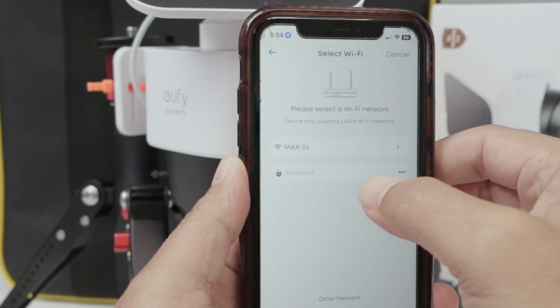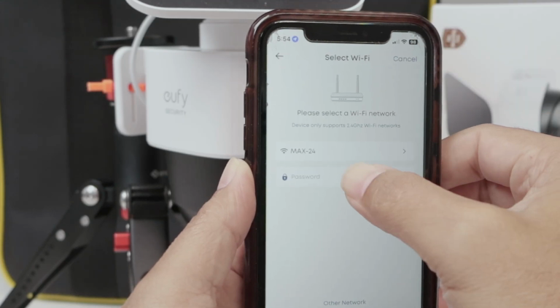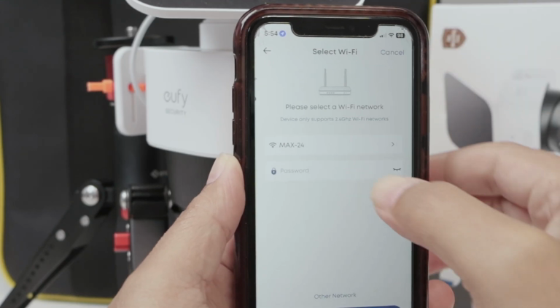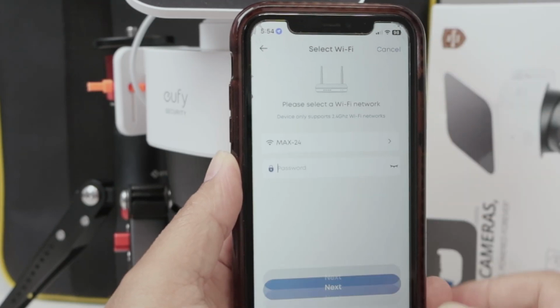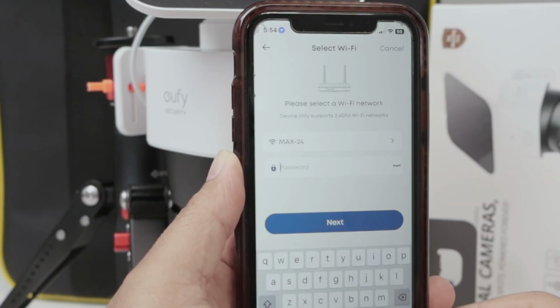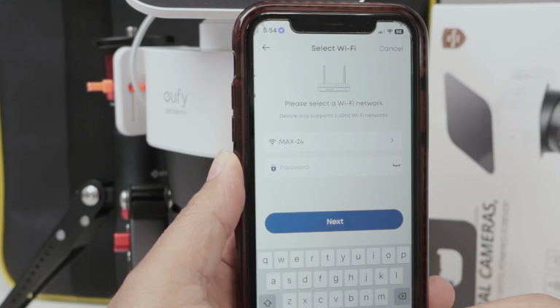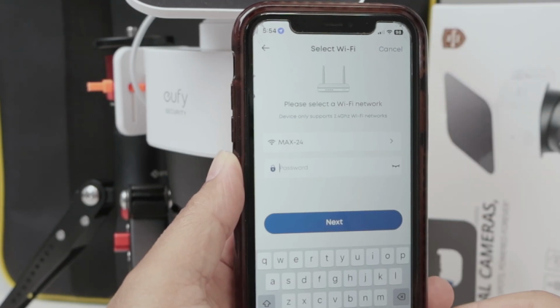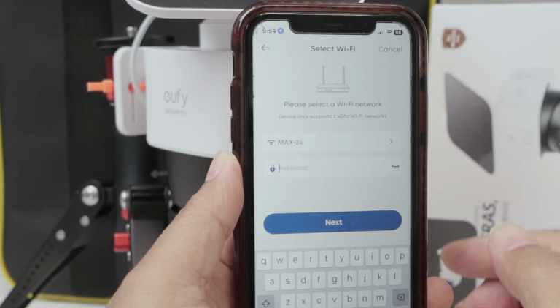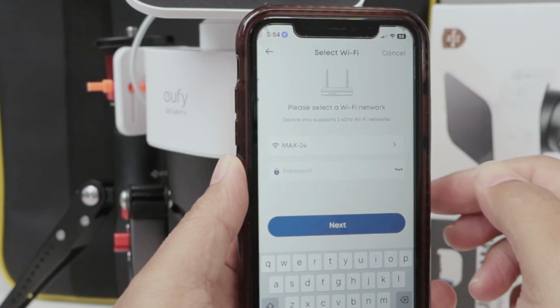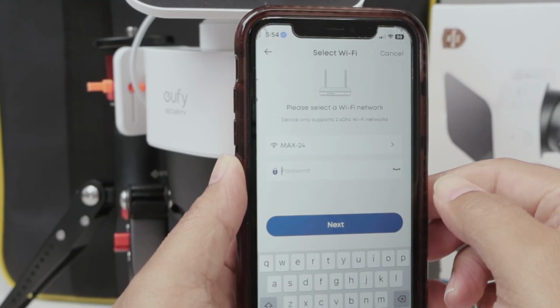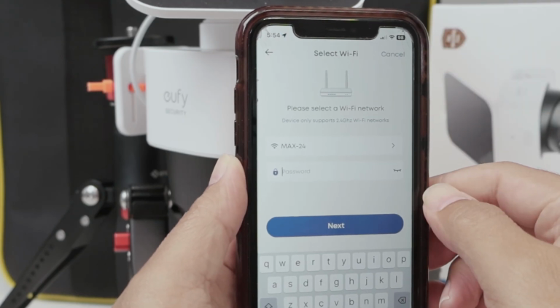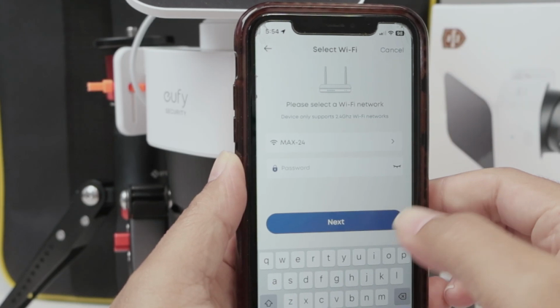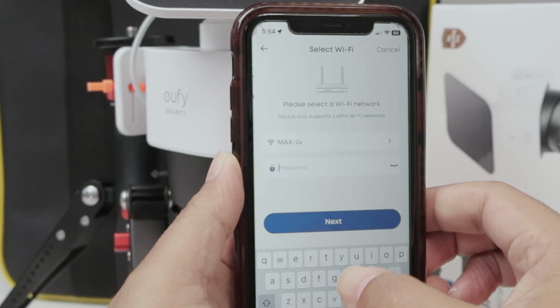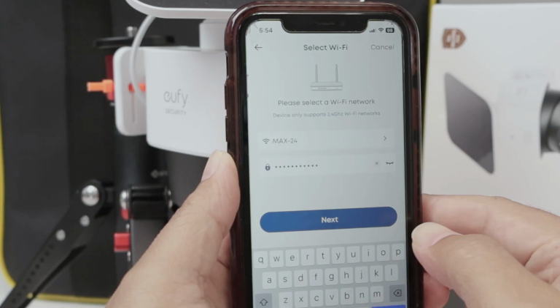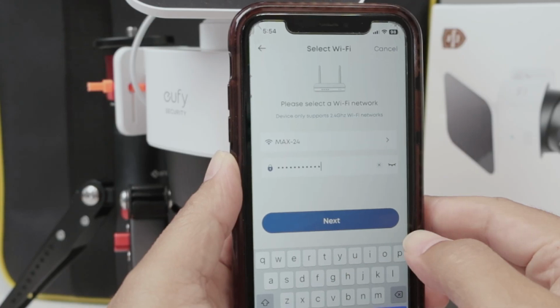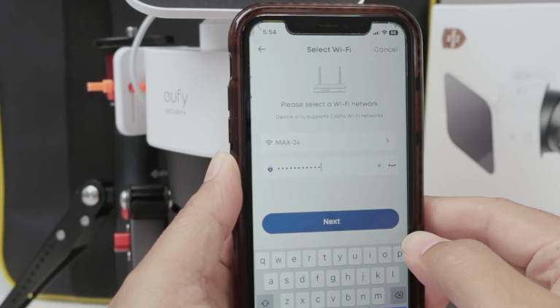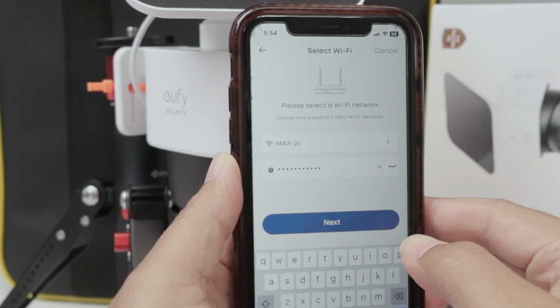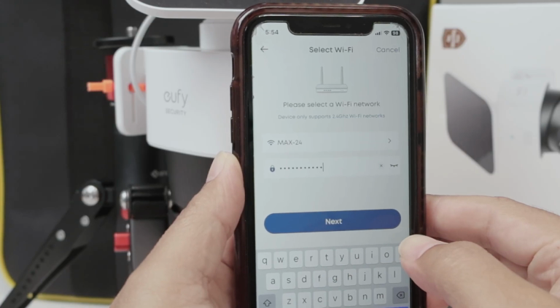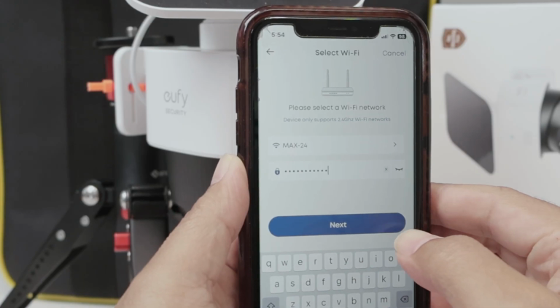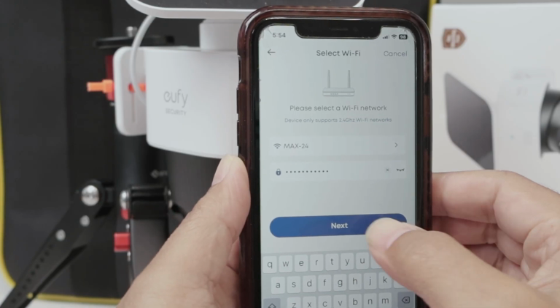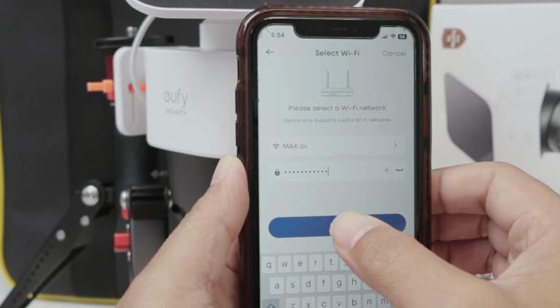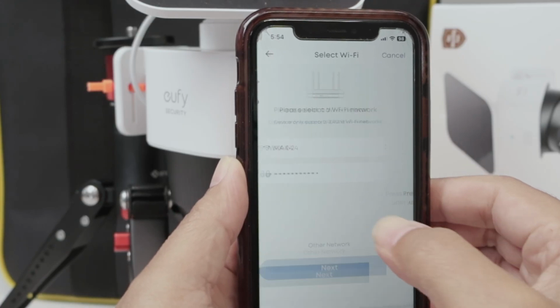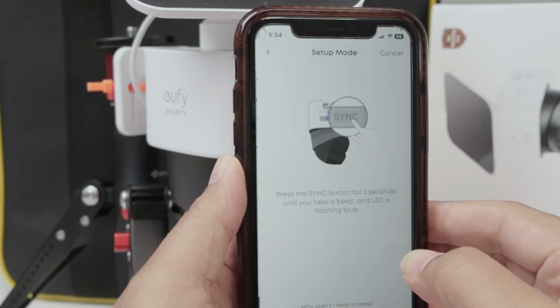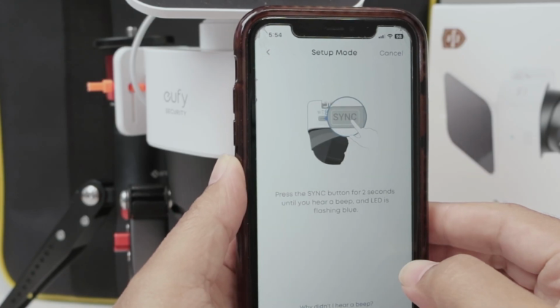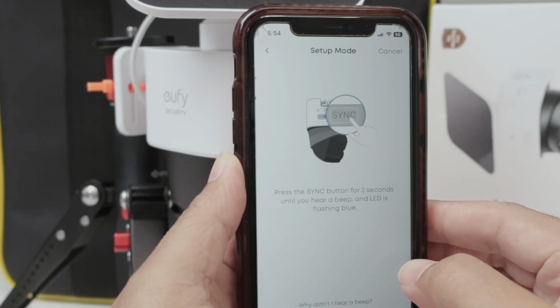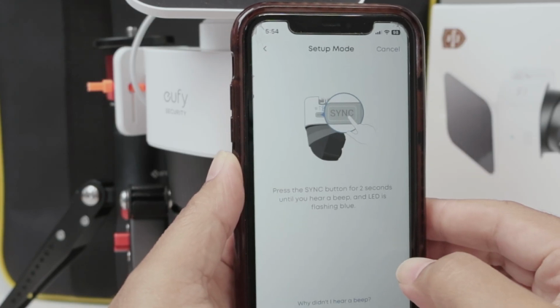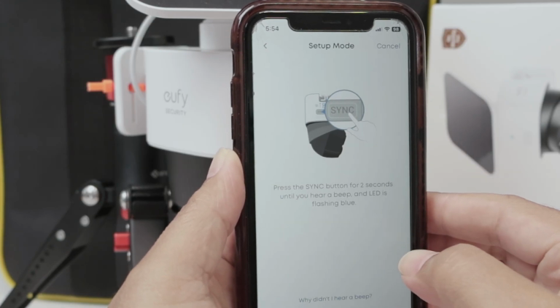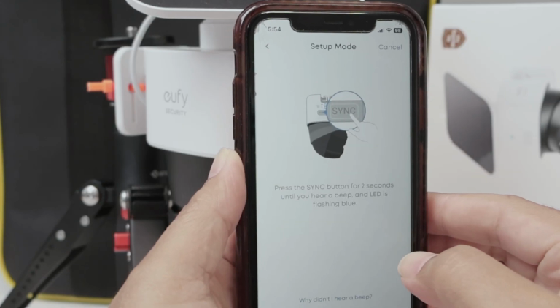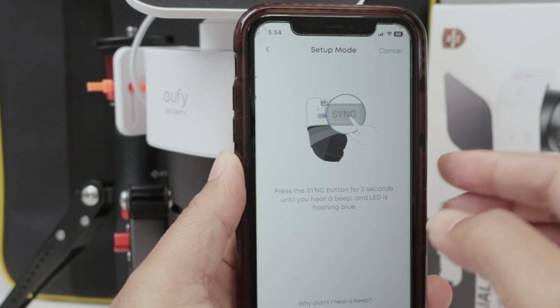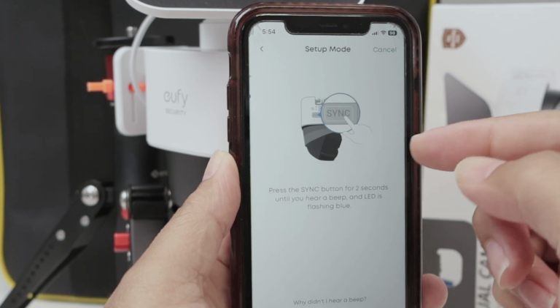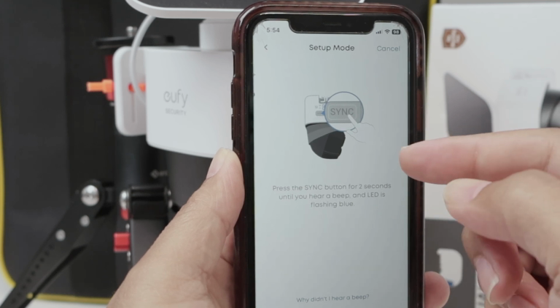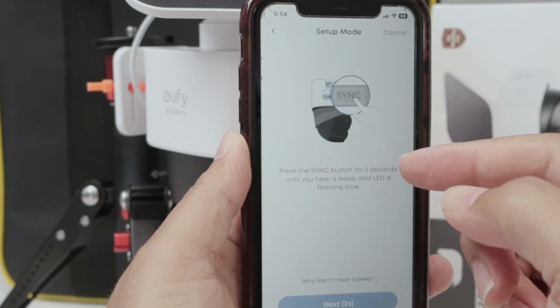Here you enter the password for your Wi-Fi. Just make sure it's correct, then click Next. Now you need to click the sync button.